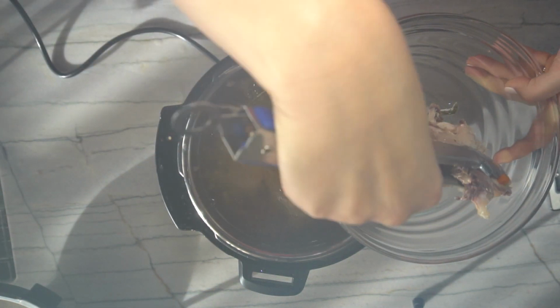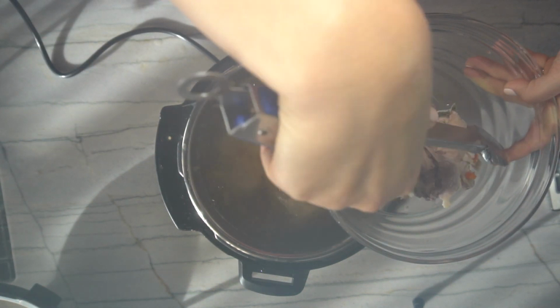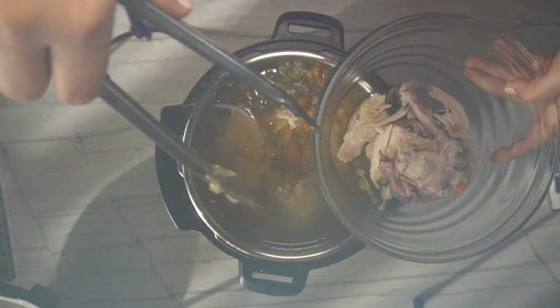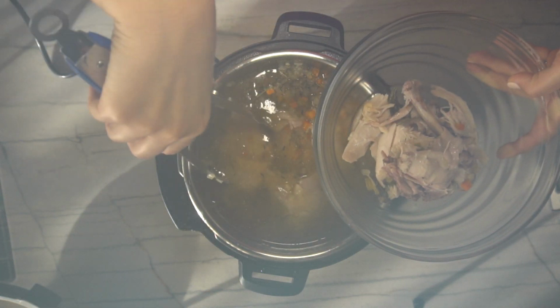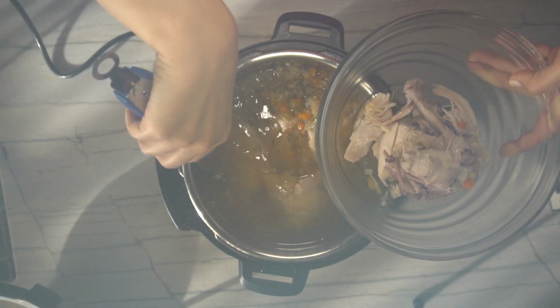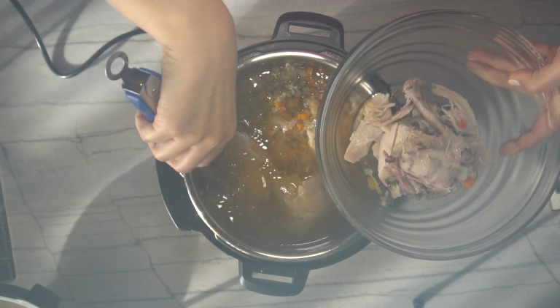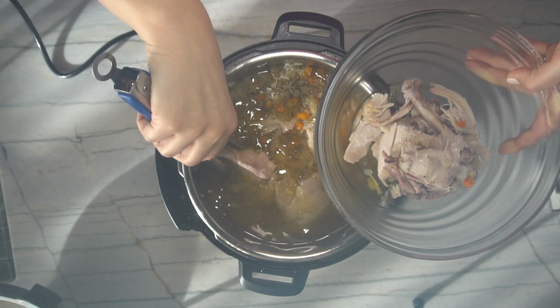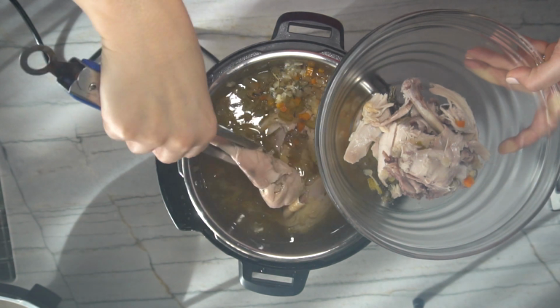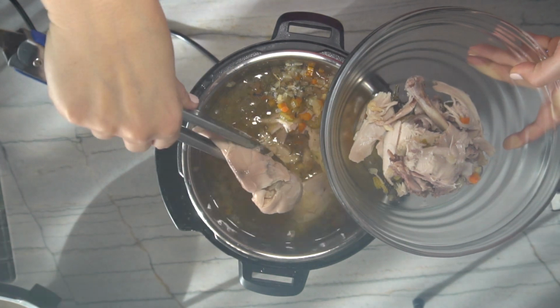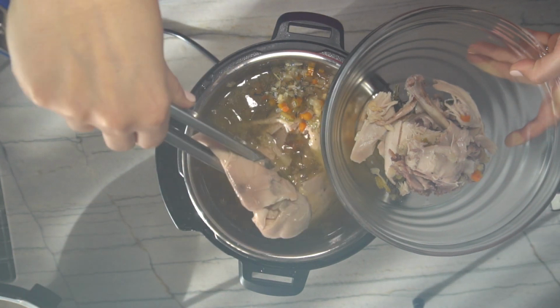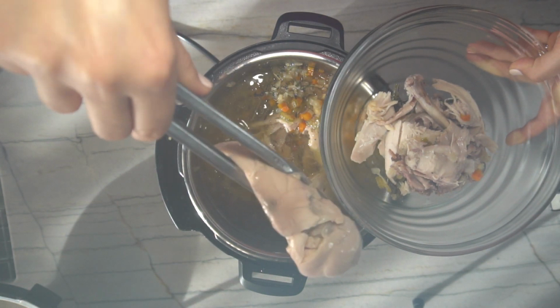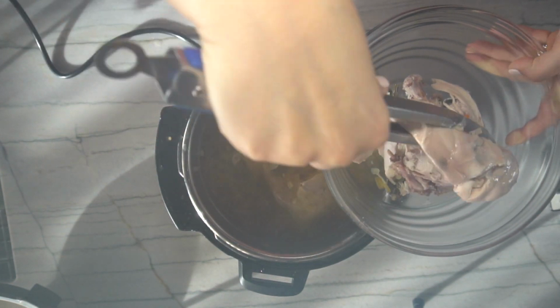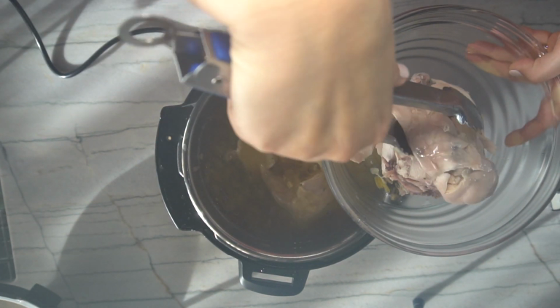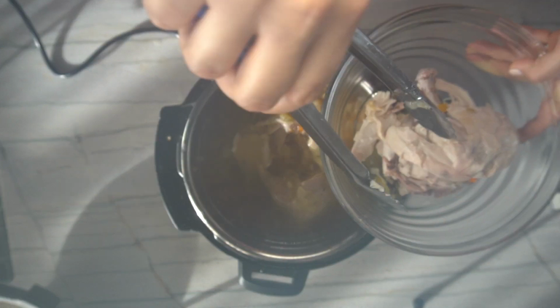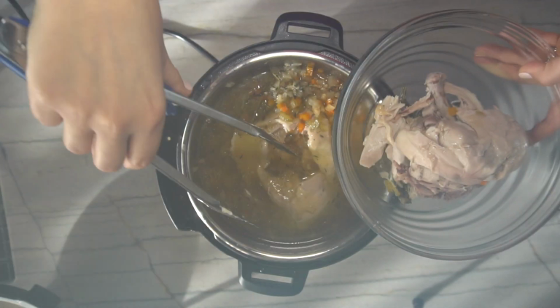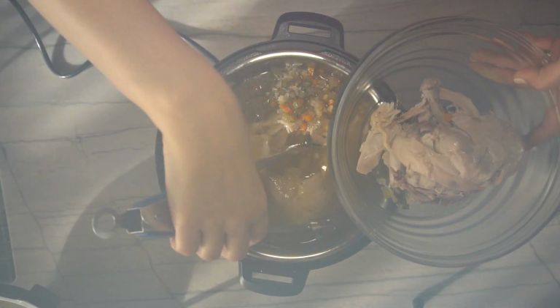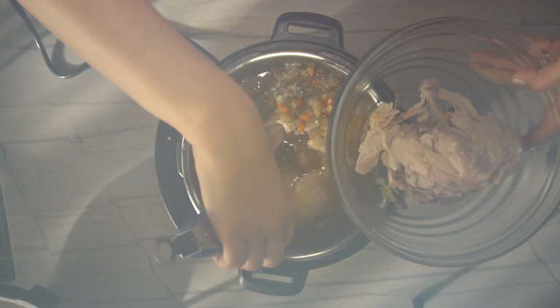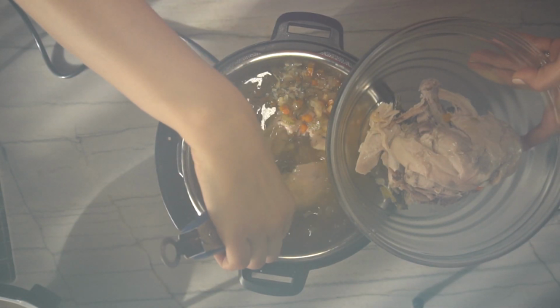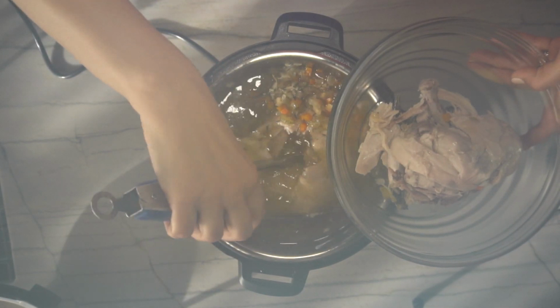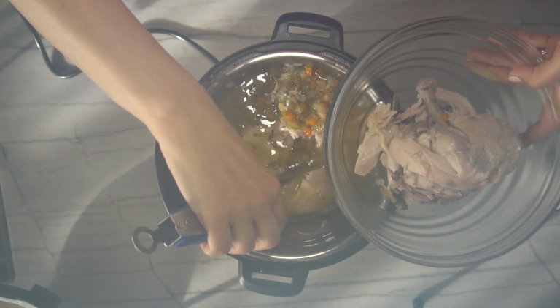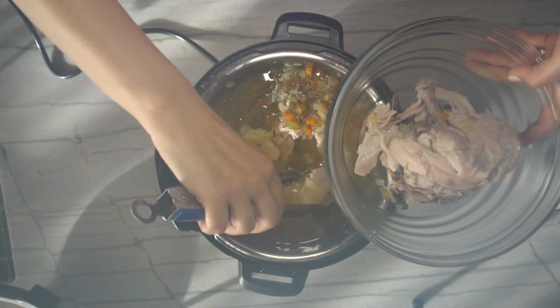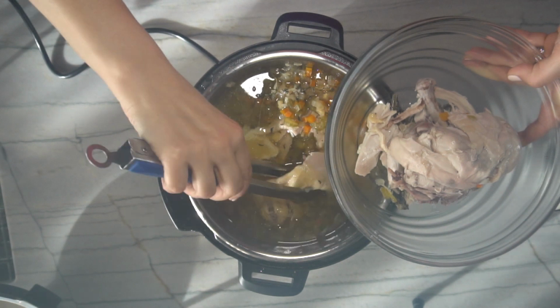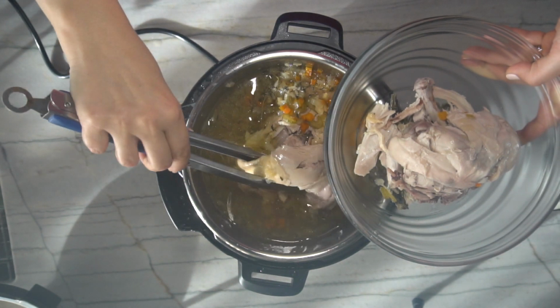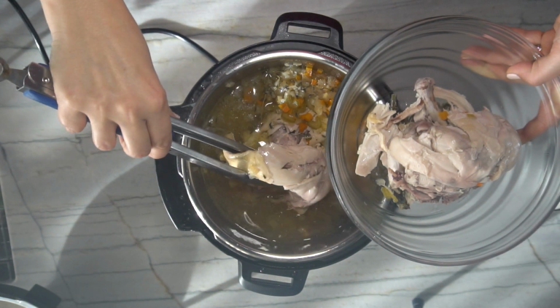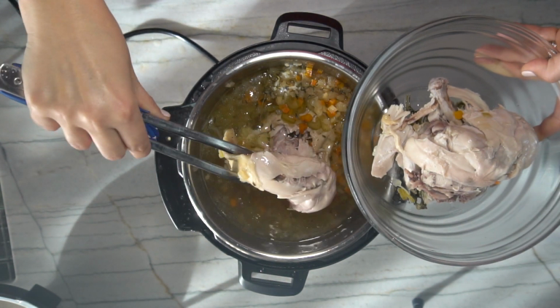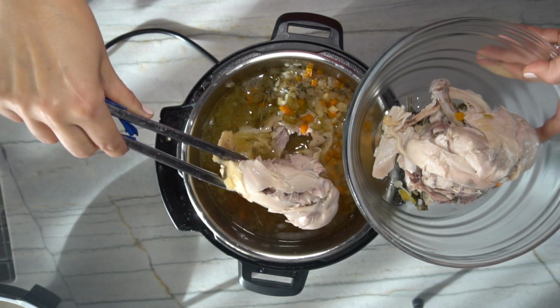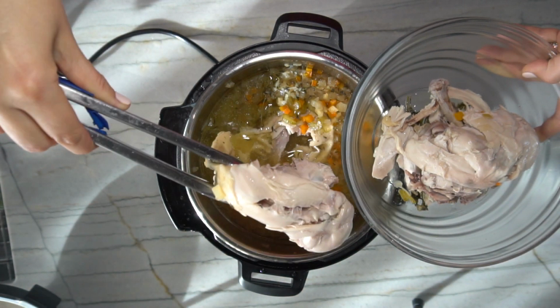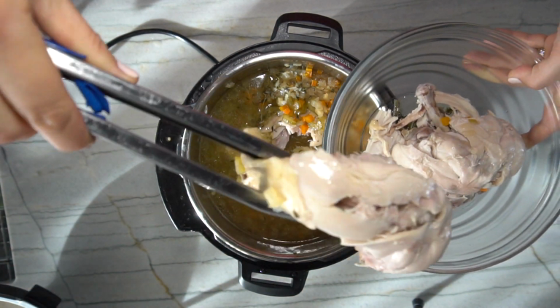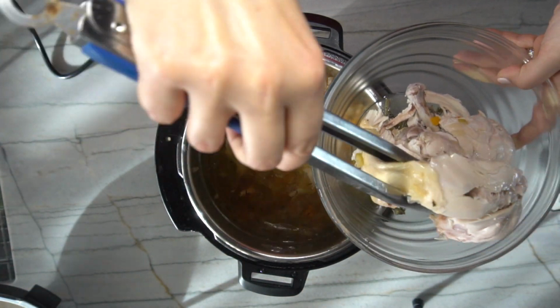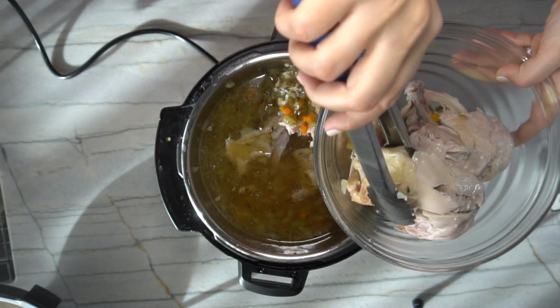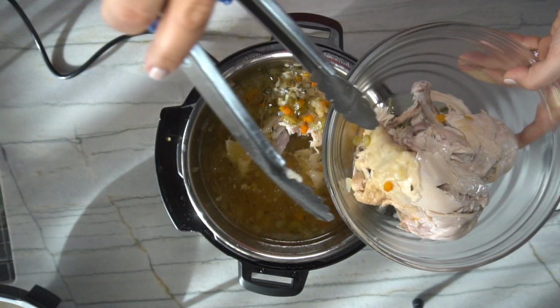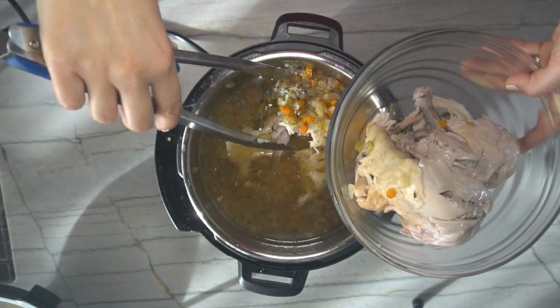What I'm doing is I'm going to pull the chicken out into a bowl, take it off the bone, and add it right back into the soup.